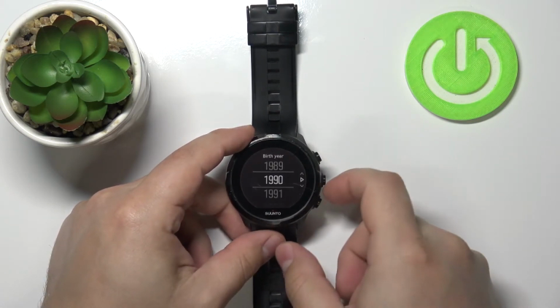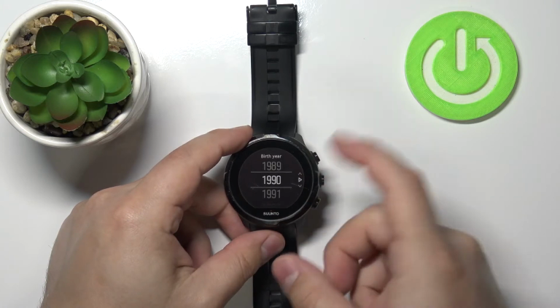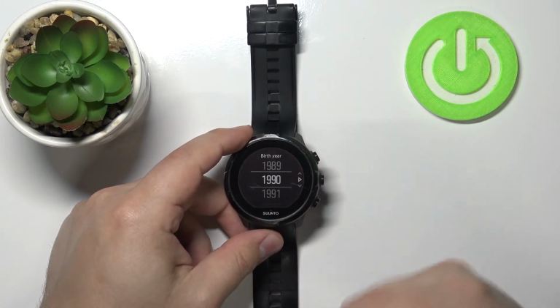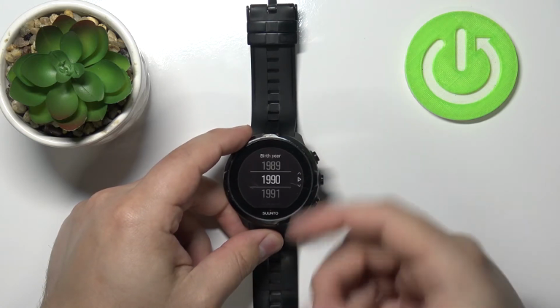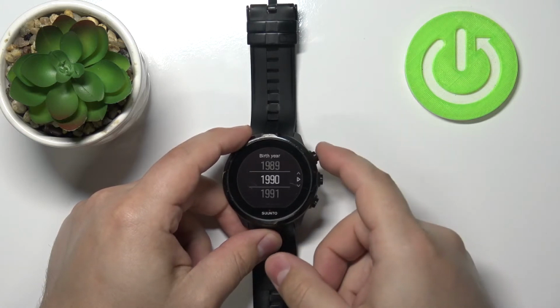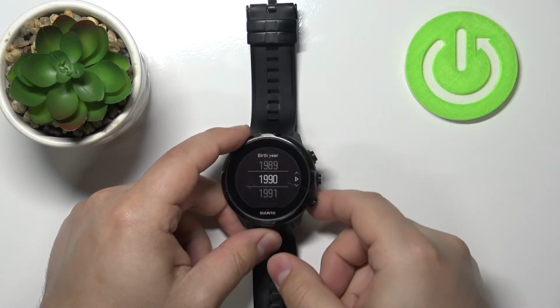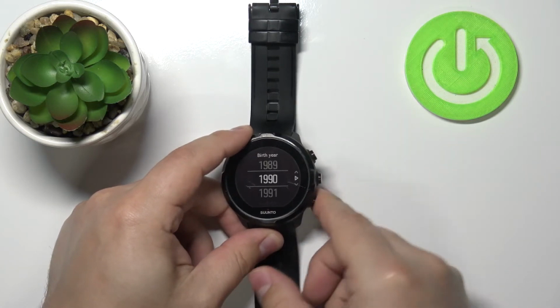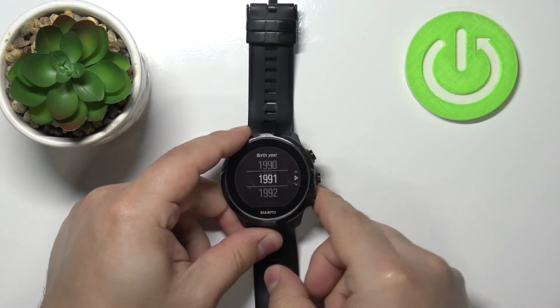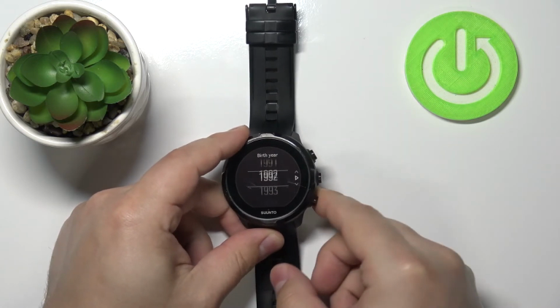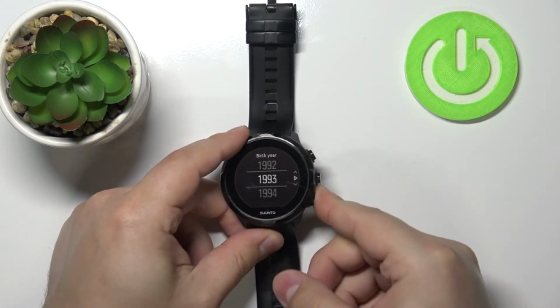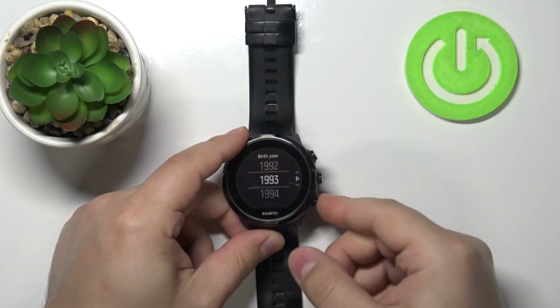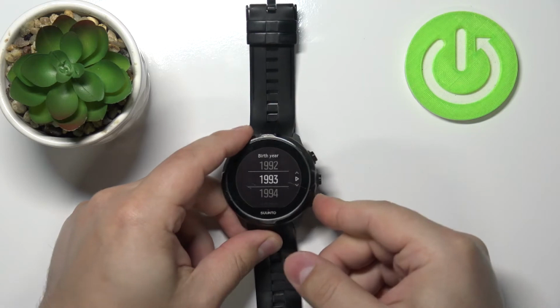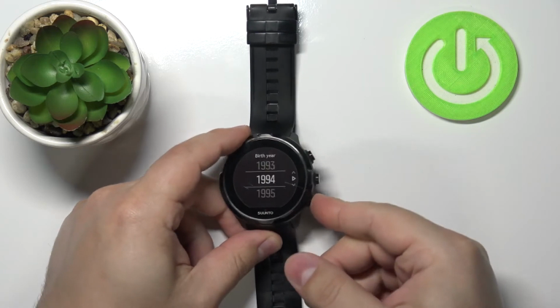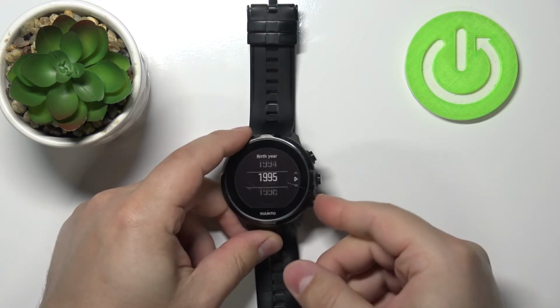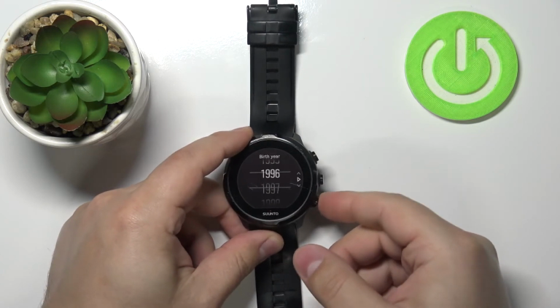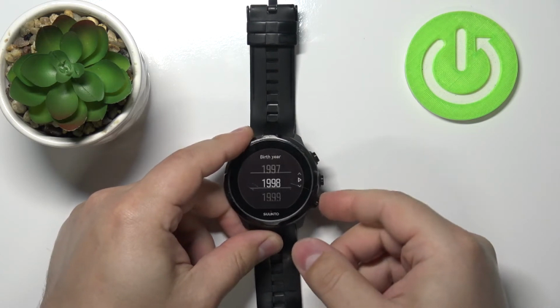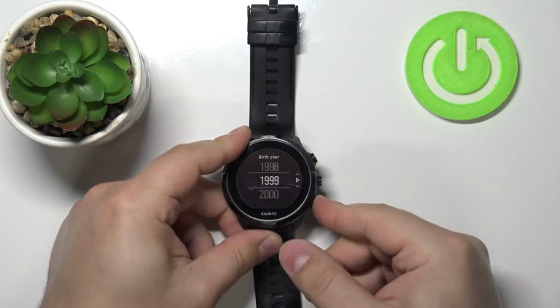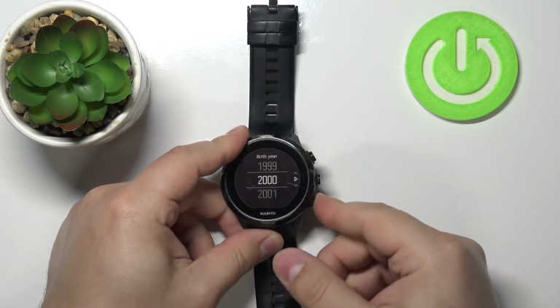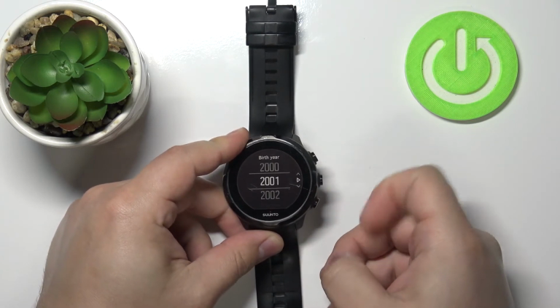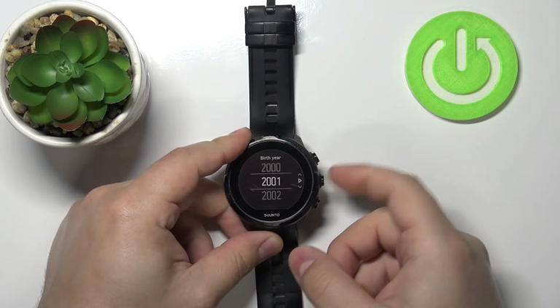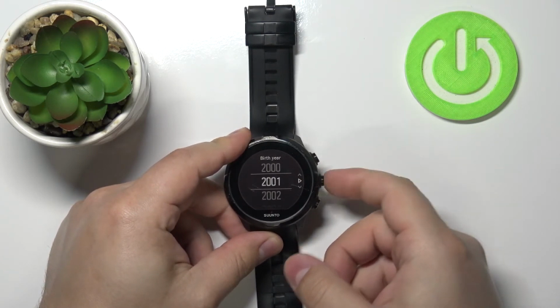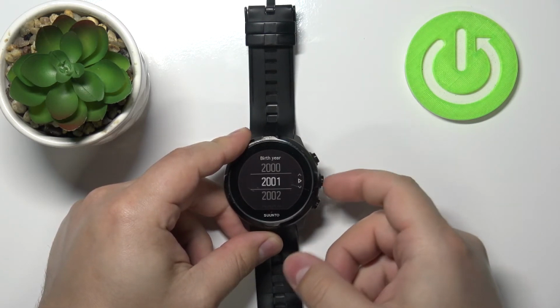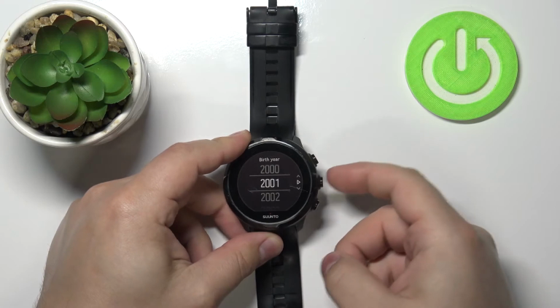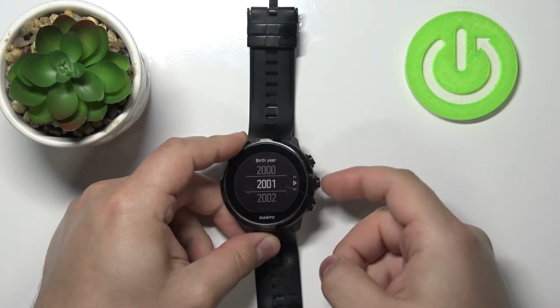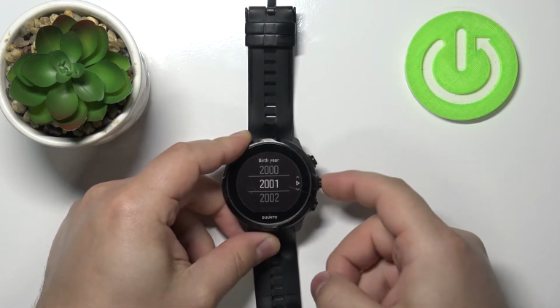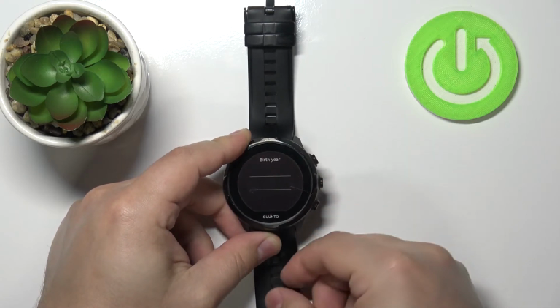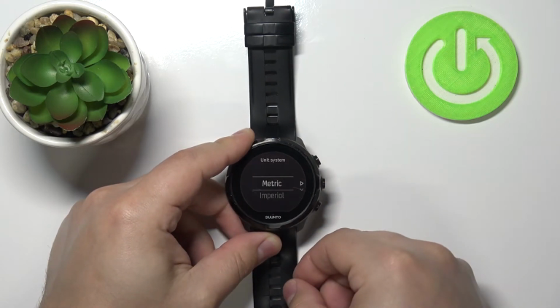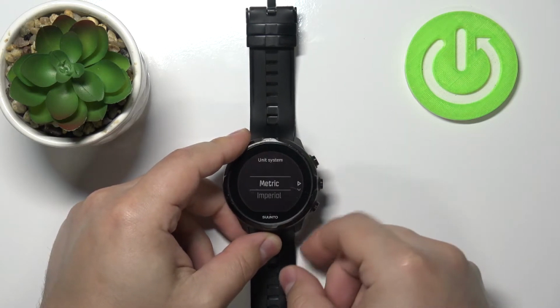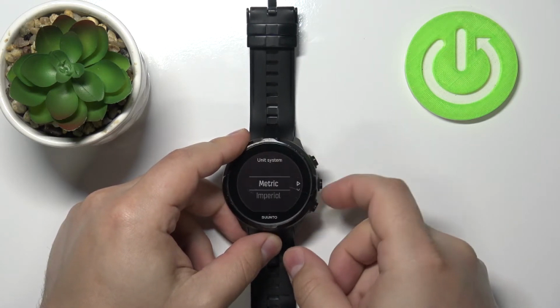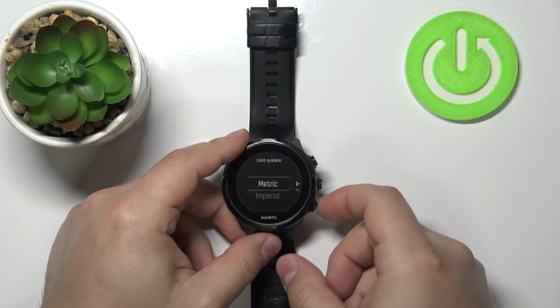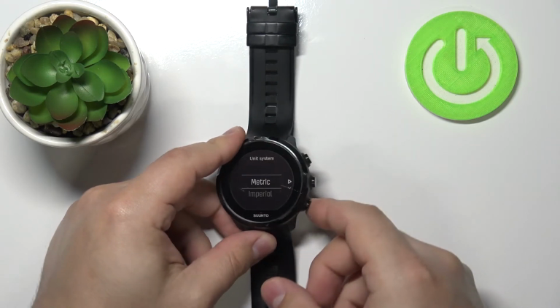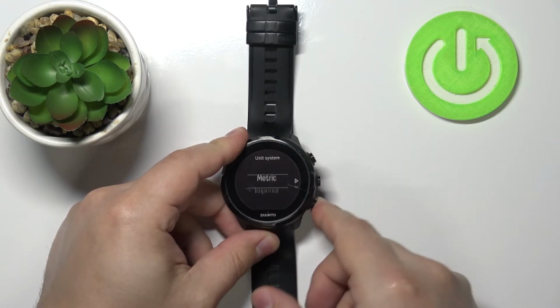Here we can set the birth date — basically the birth year. I'm going to set it to, for example, 2001, and press this button to continue.